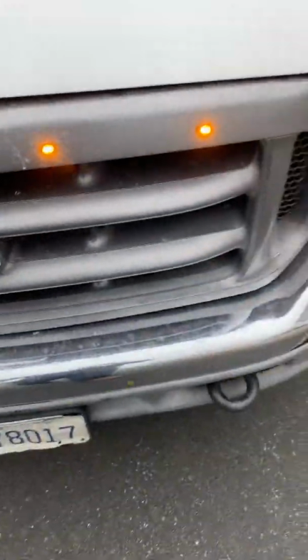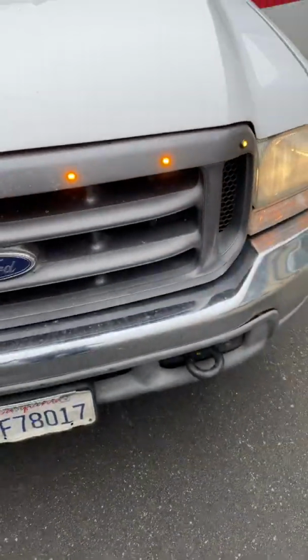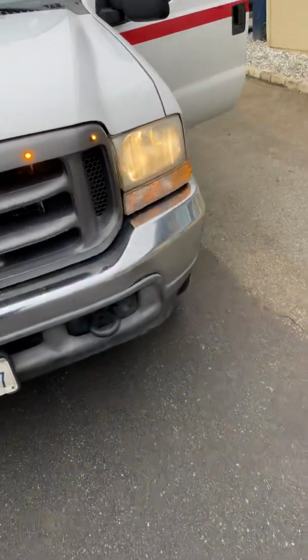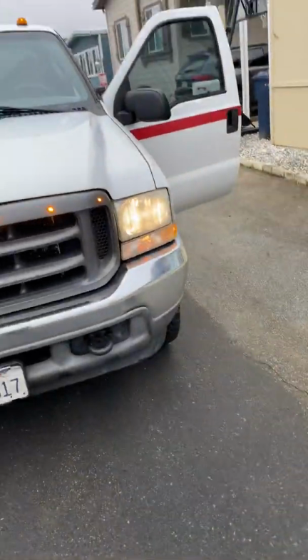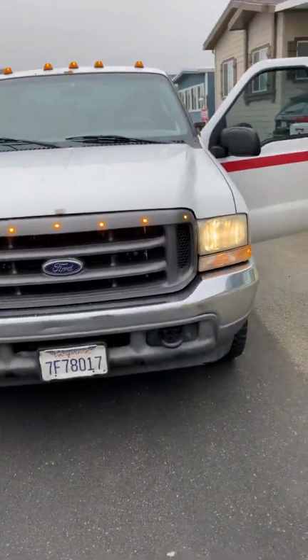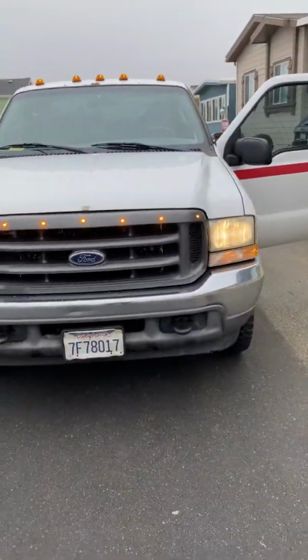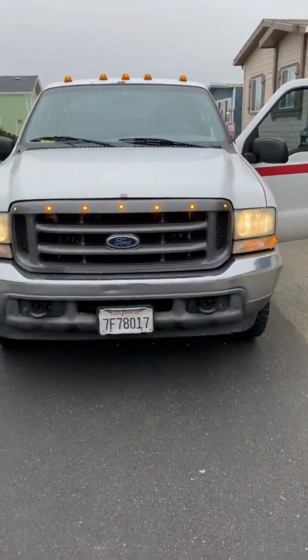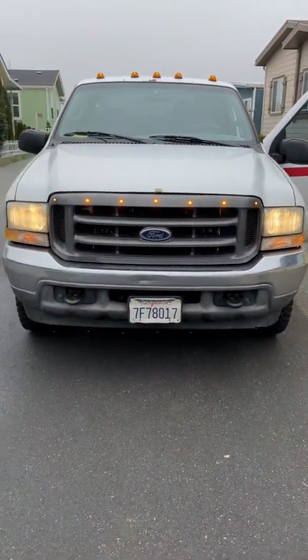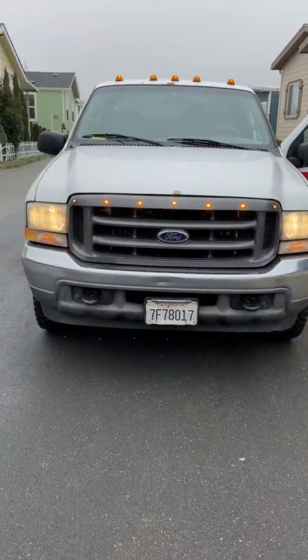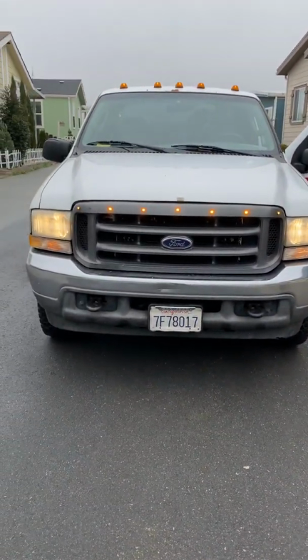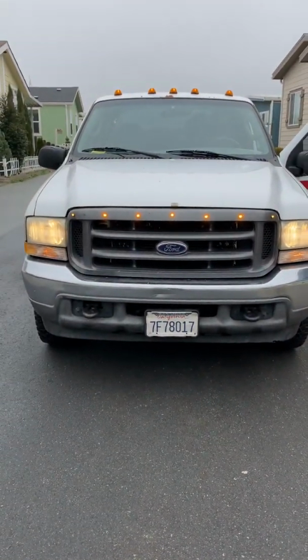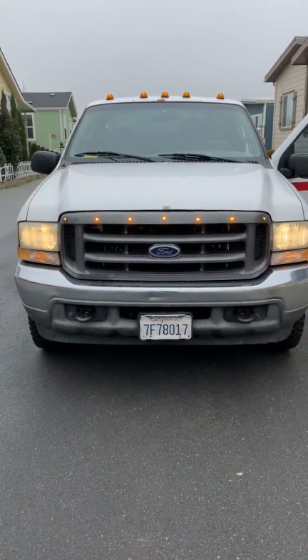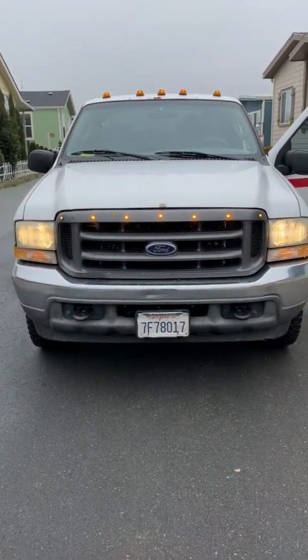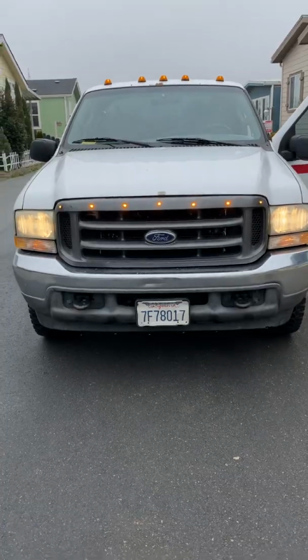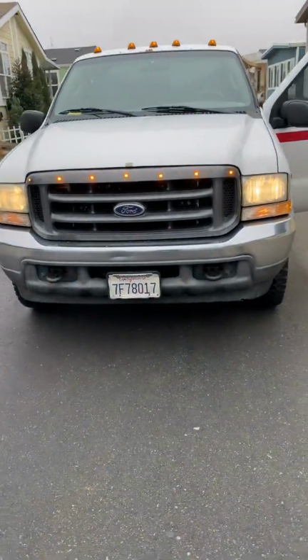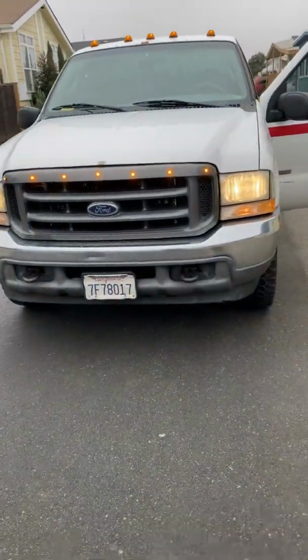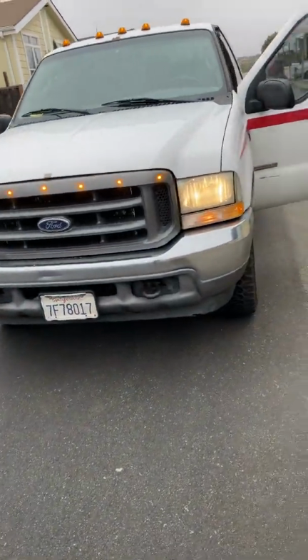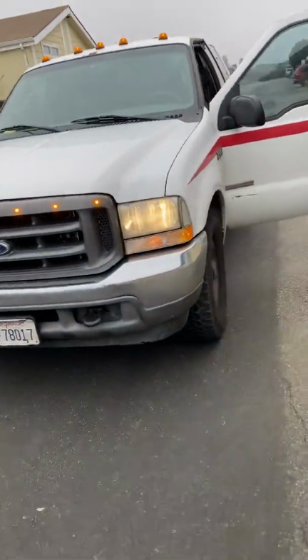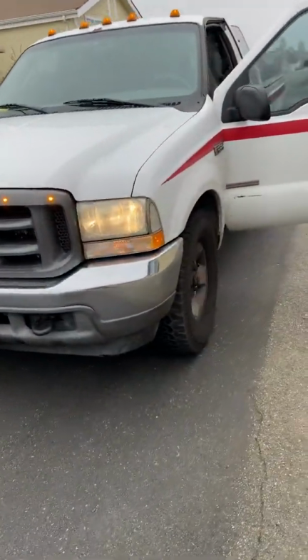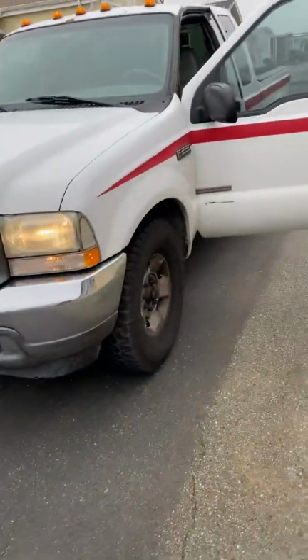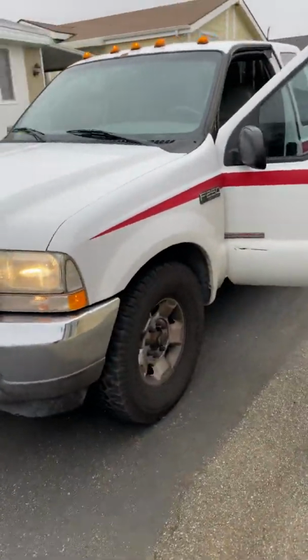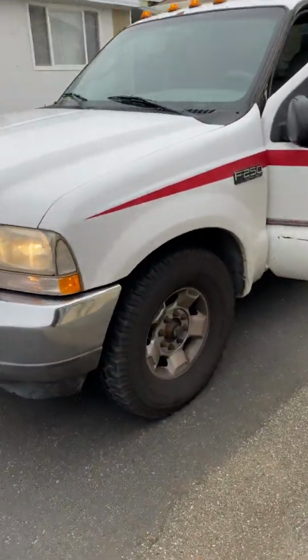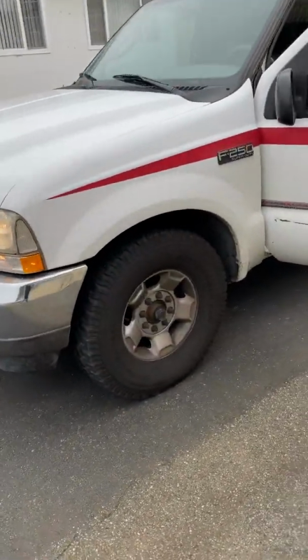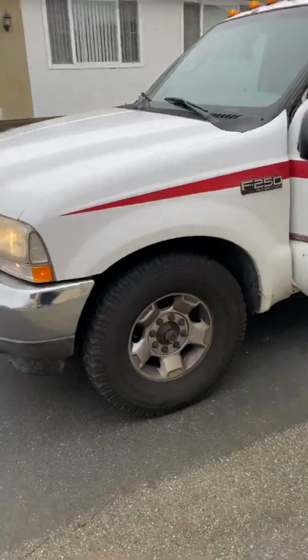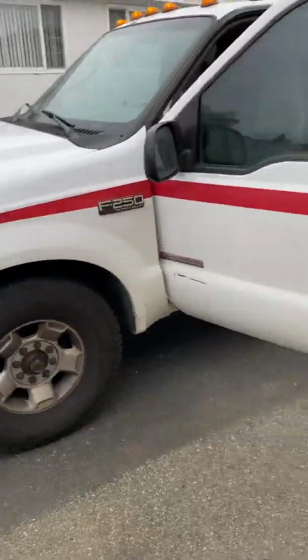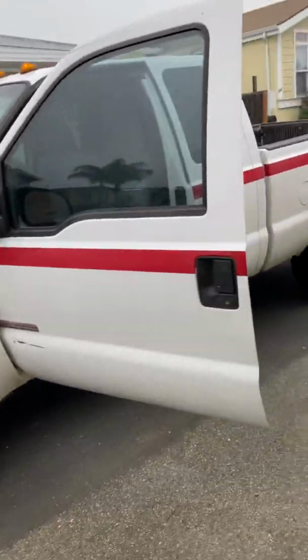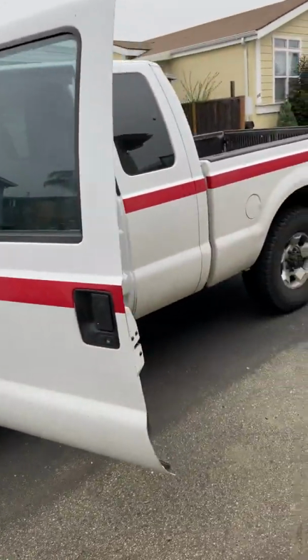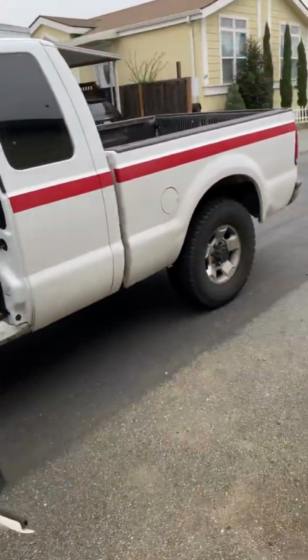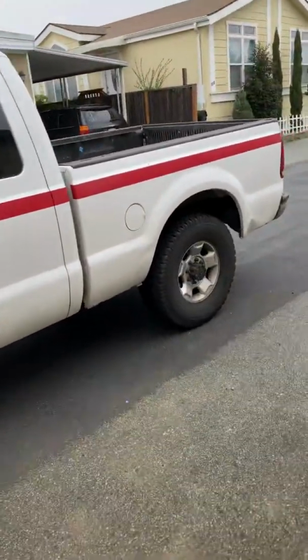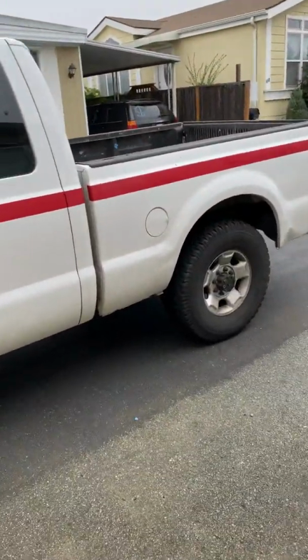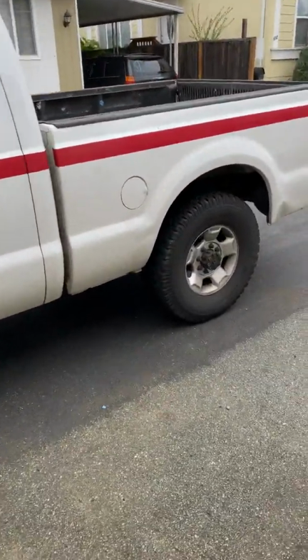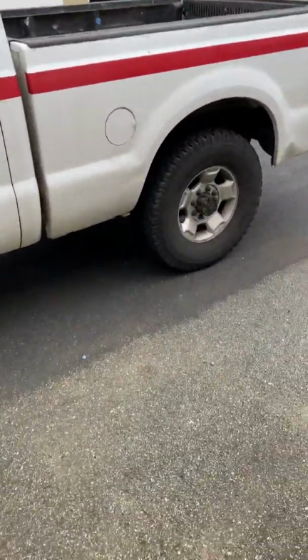Let me show you those lights. Alright, well that's the truck. Let me know if you're still interested — bring the money and we'll make a trade.